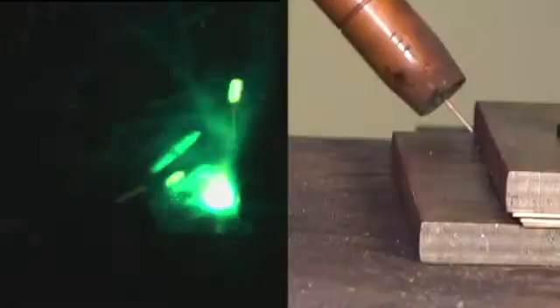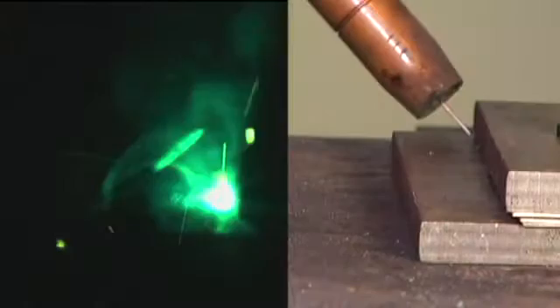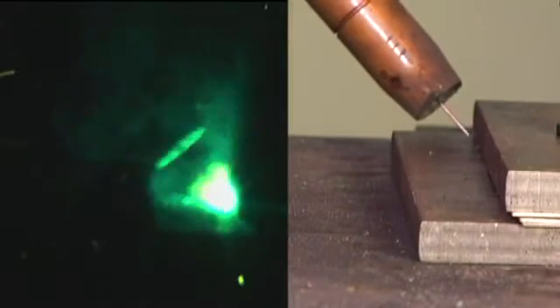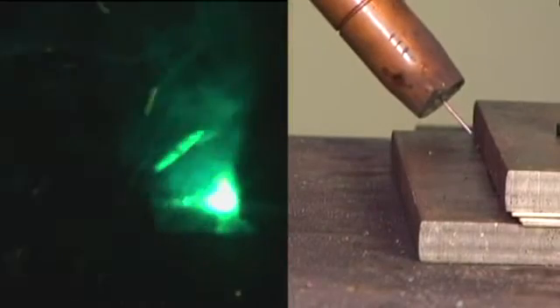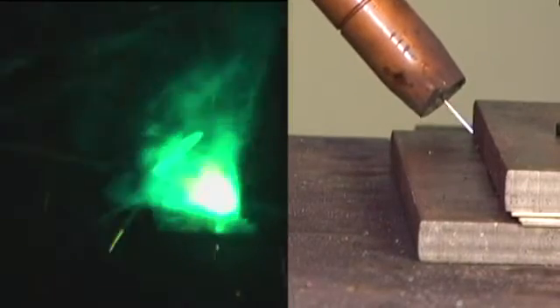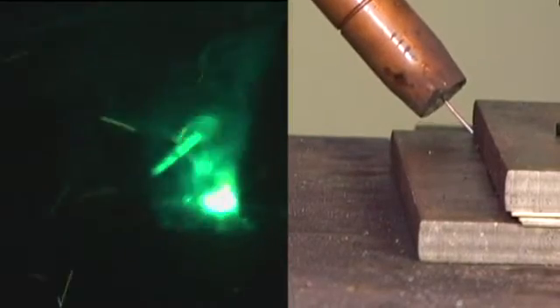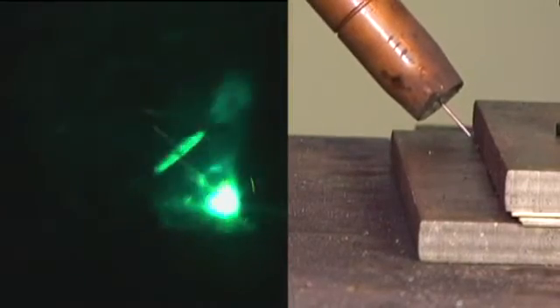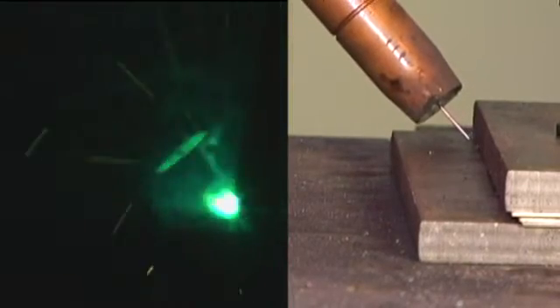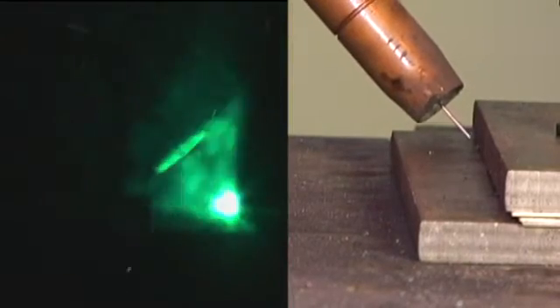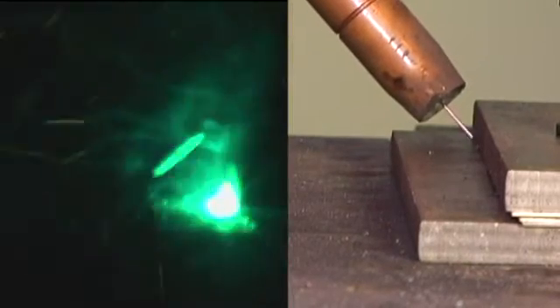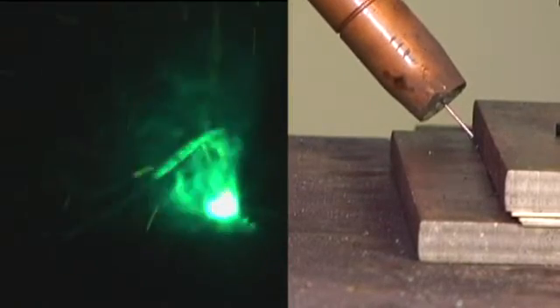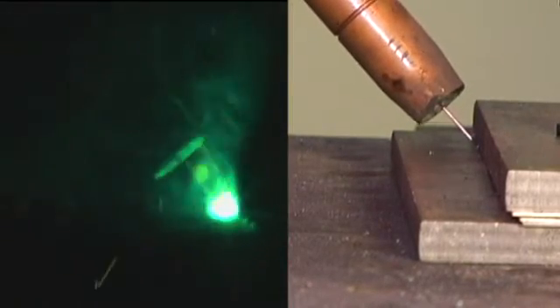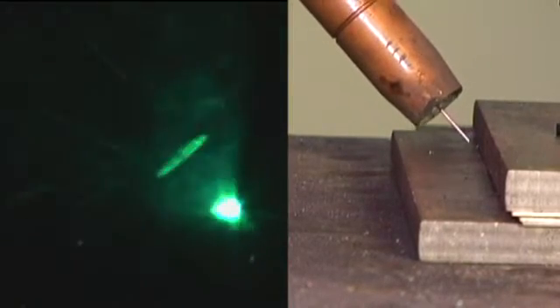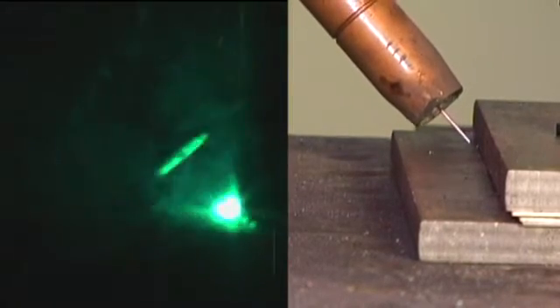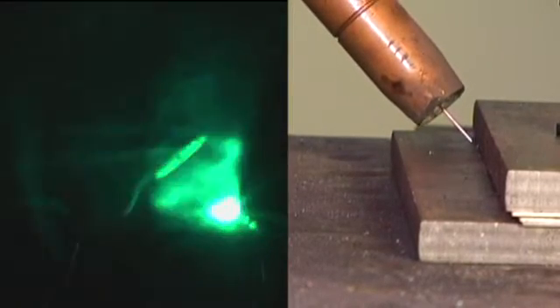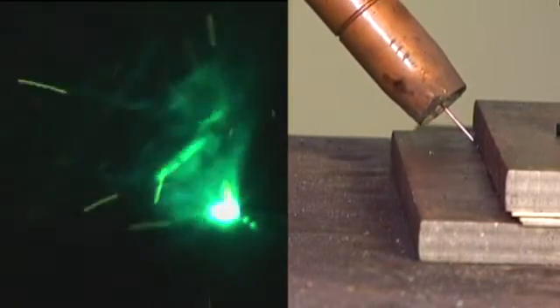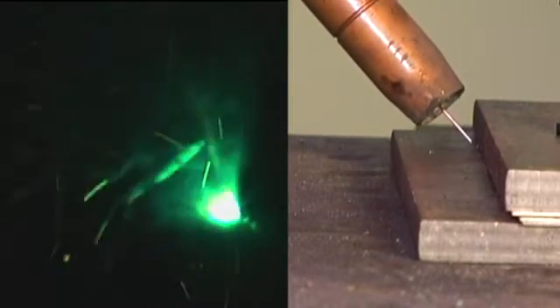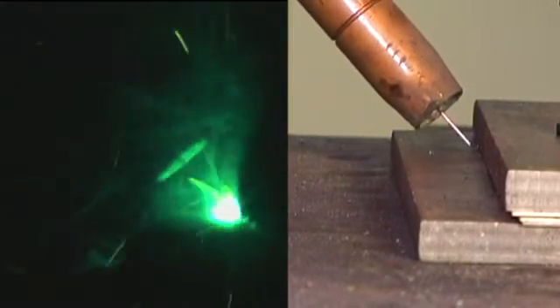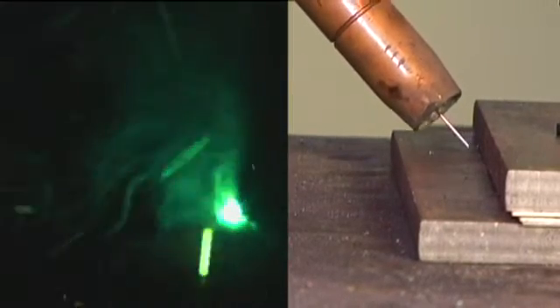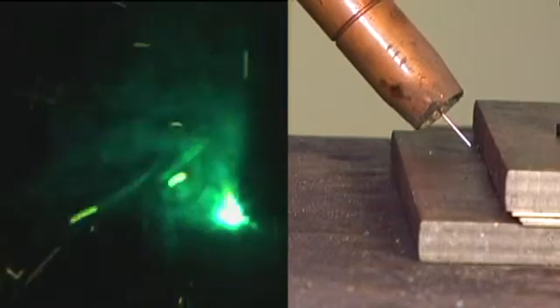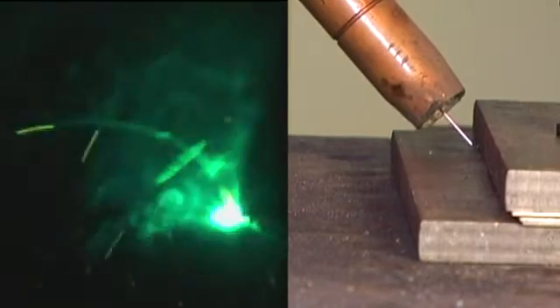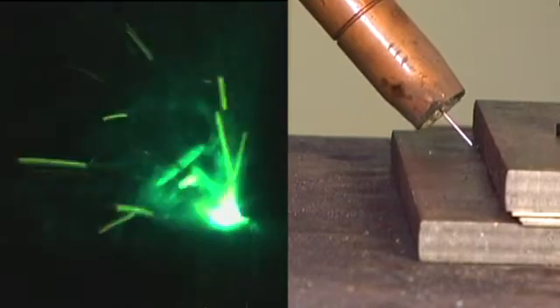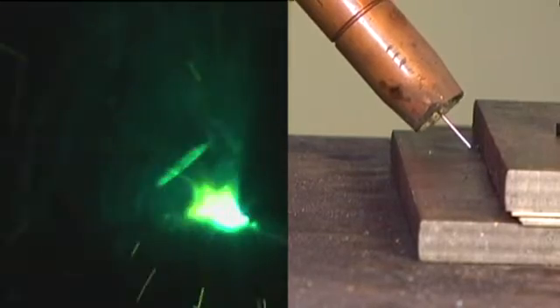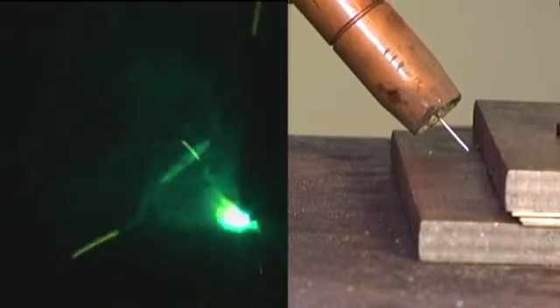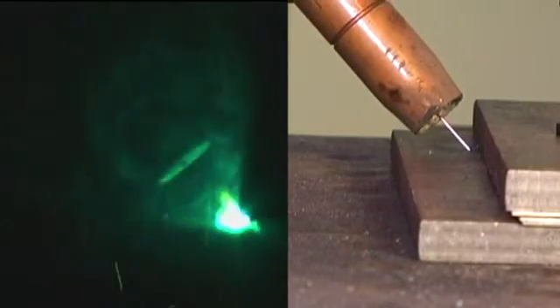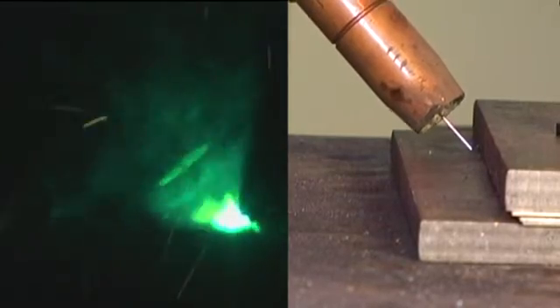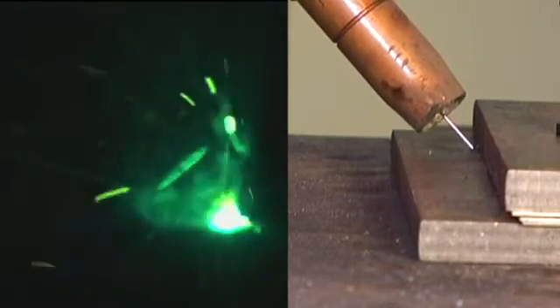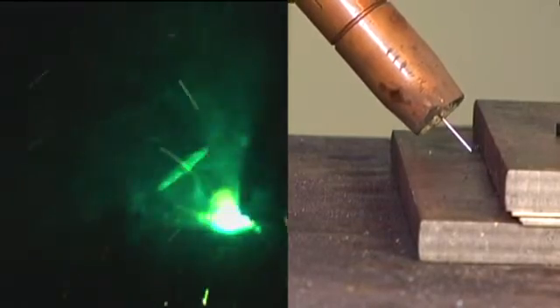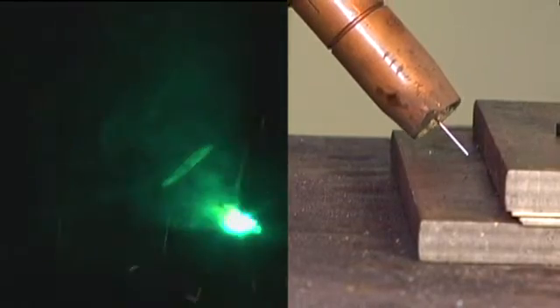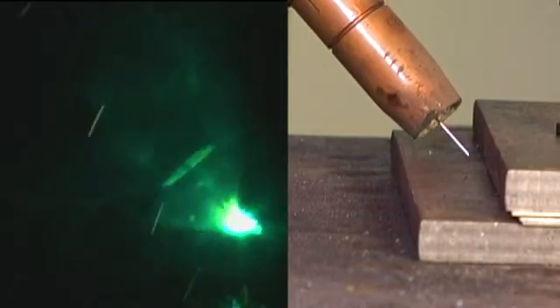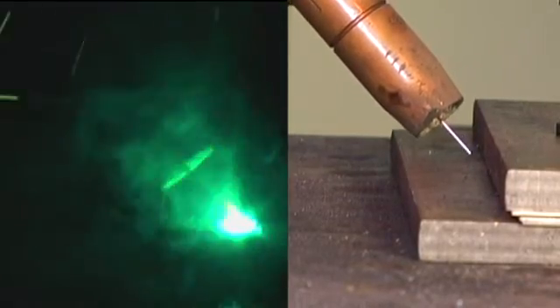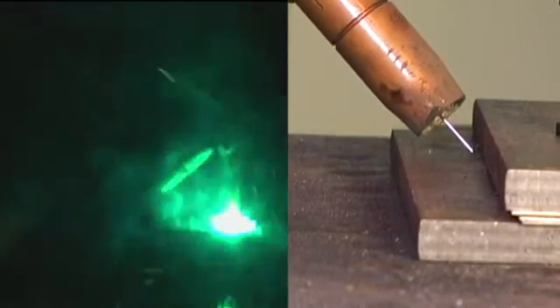You can clearly see here the final path point is a good half an inch off. What you're seeing now is the arc oscillating from left to right, tracking from the two faces using the impedance to keep it centrally tracked in the root of the joint.